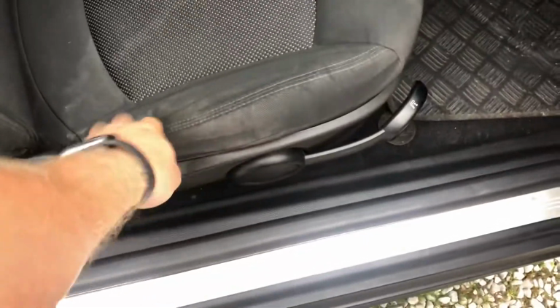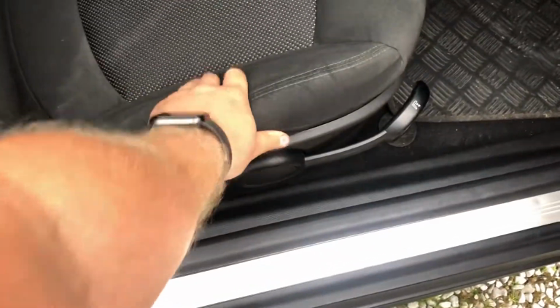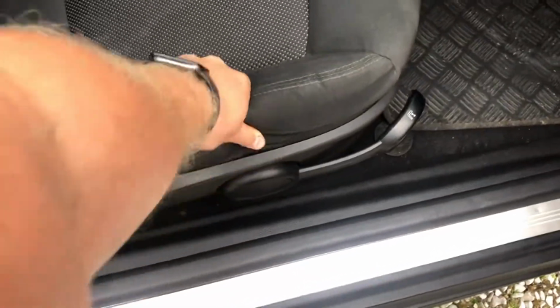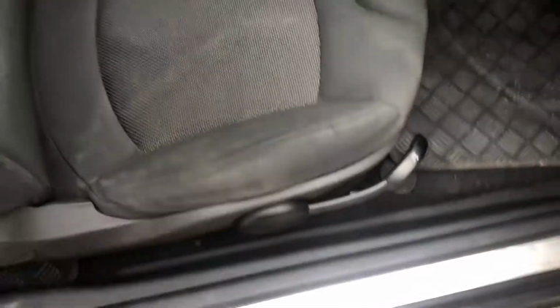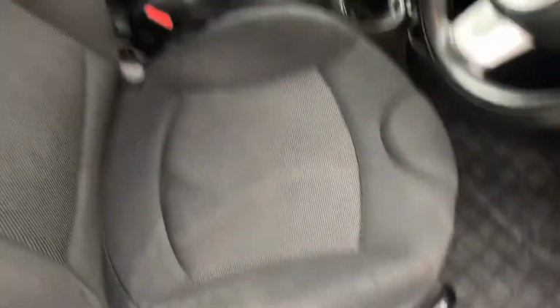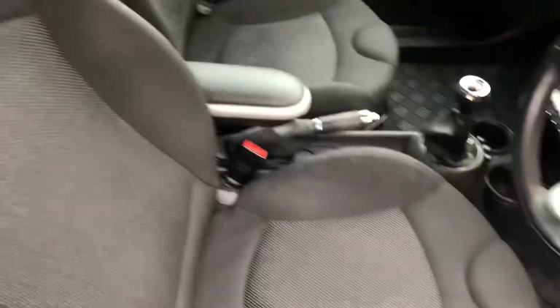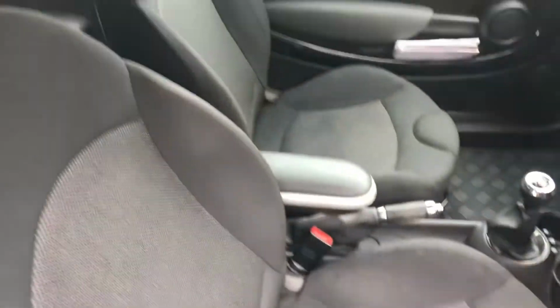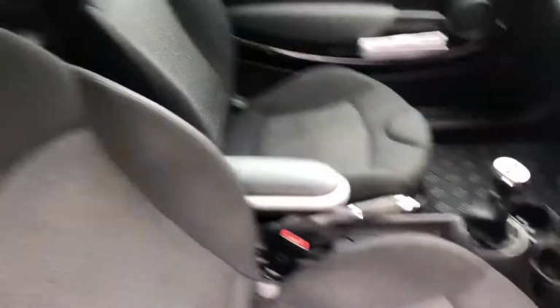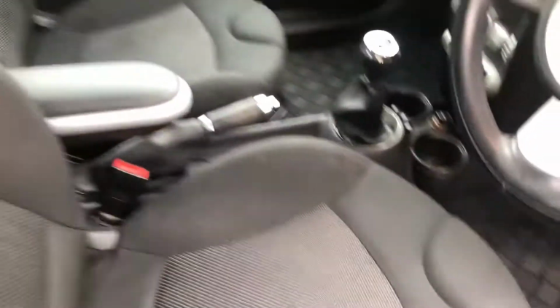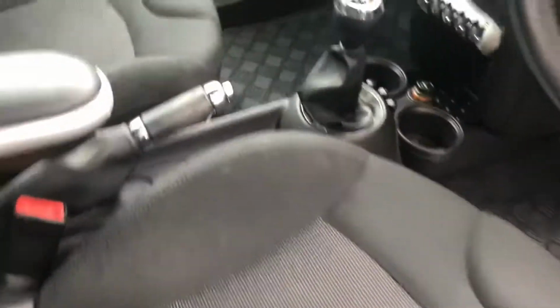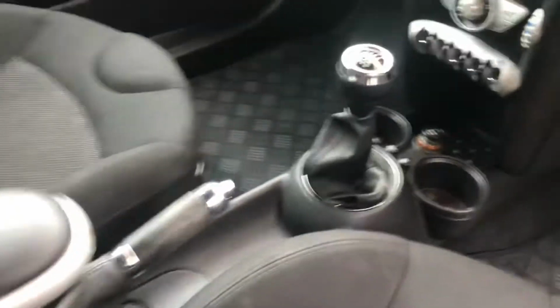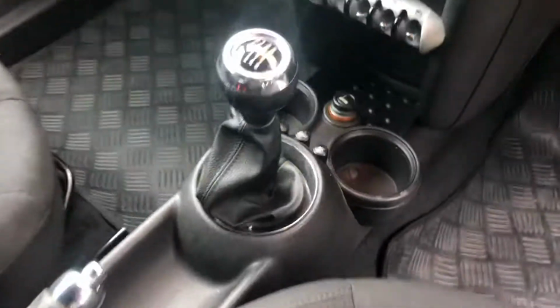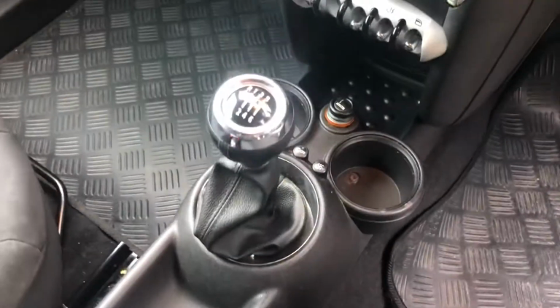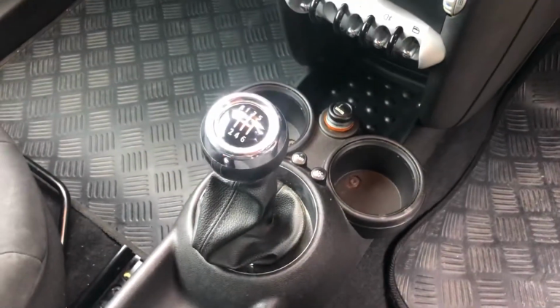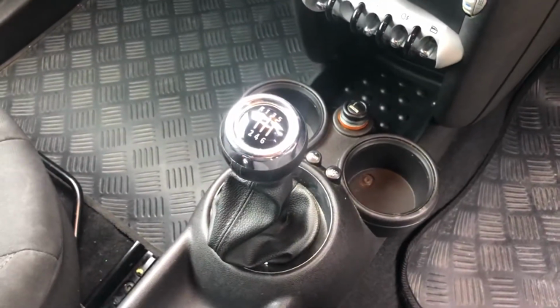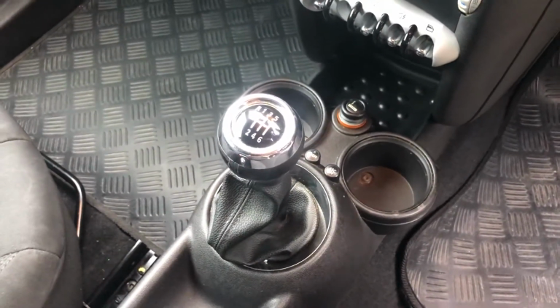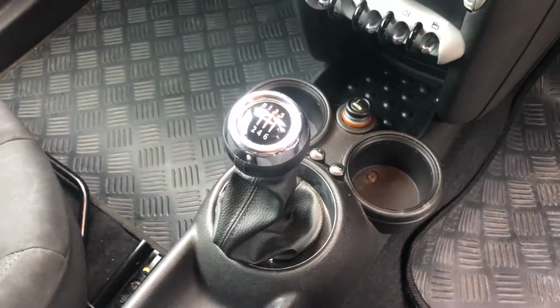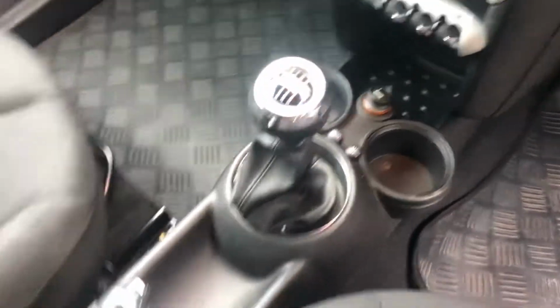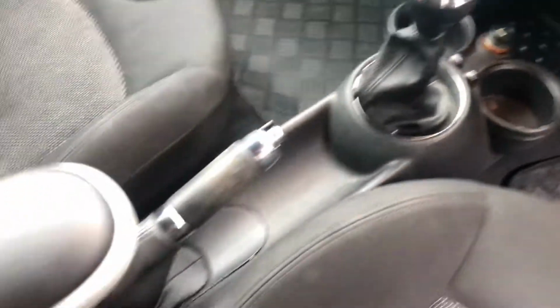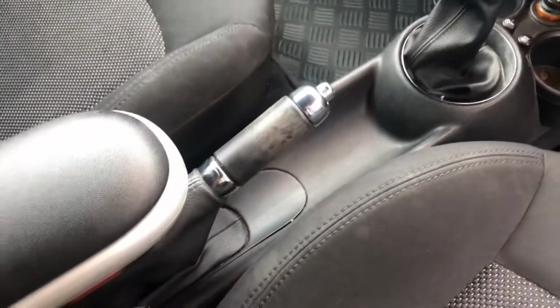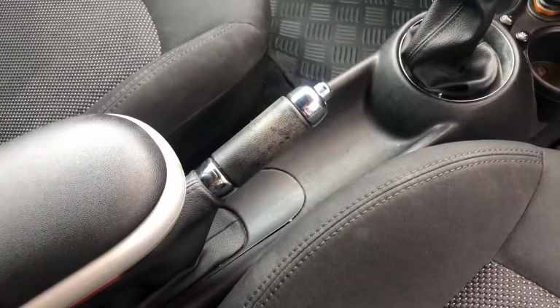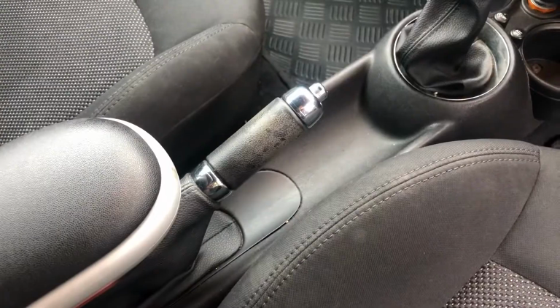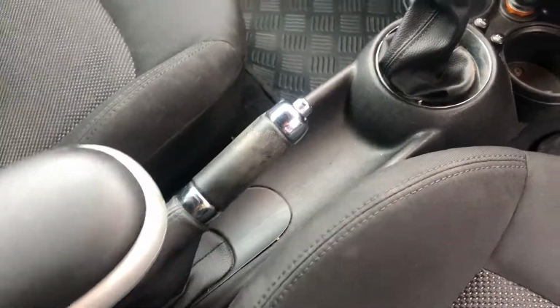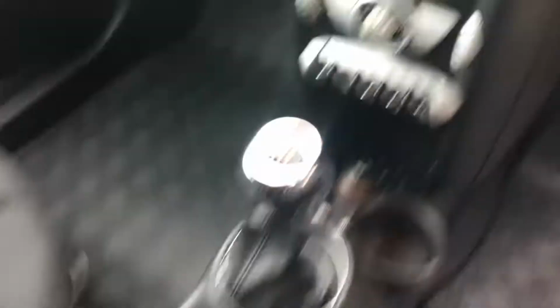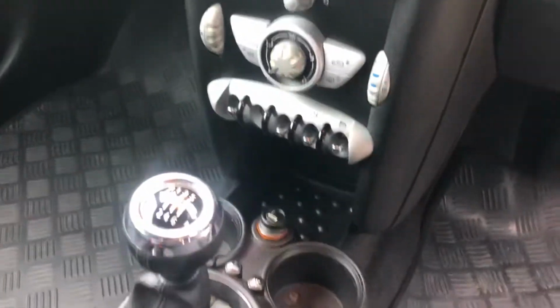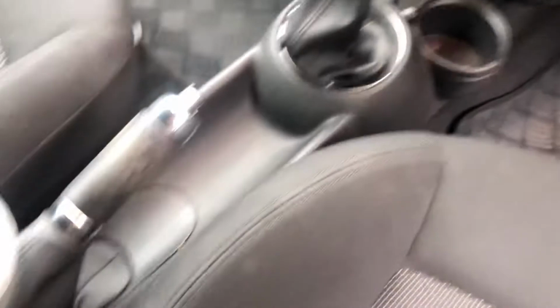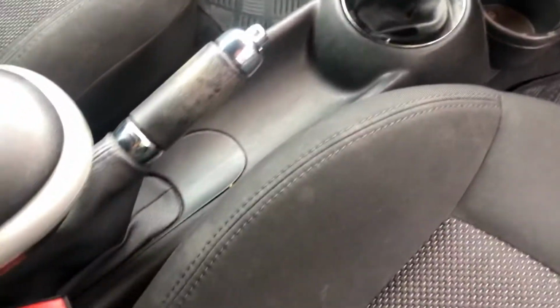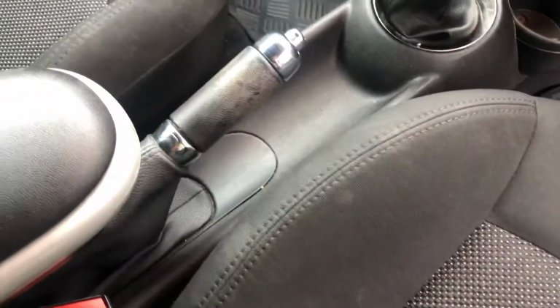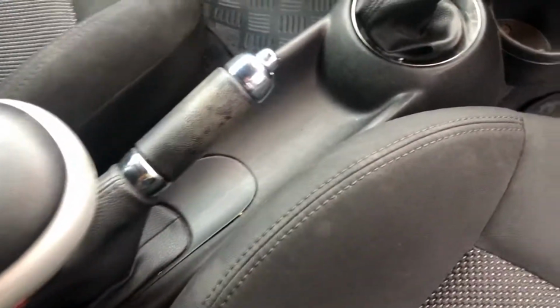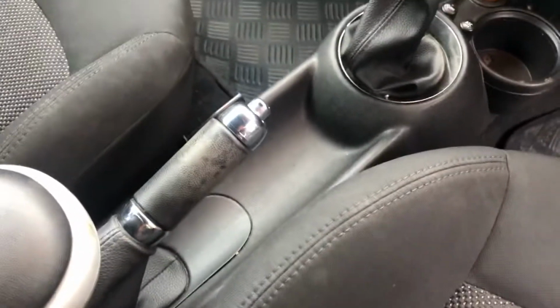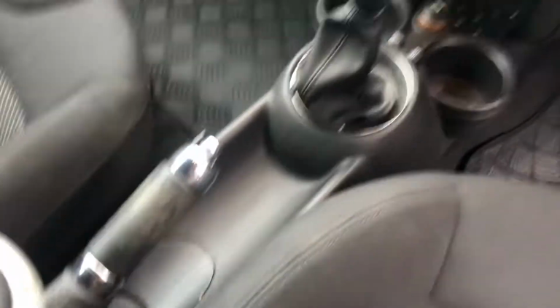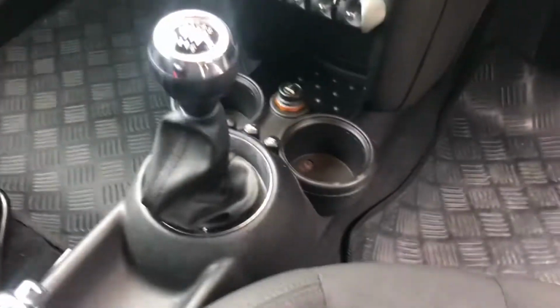We've got a six-speed manual gearbox — always good for the fuel economy. Got a manual handbrake; you can see a little parts of wear but again nothing major for its age.